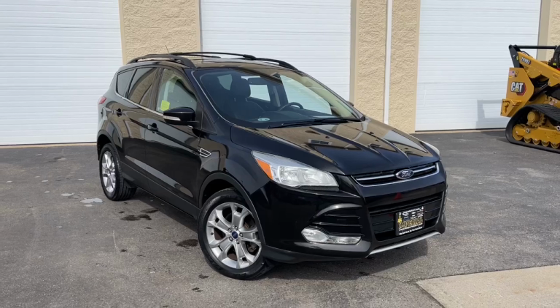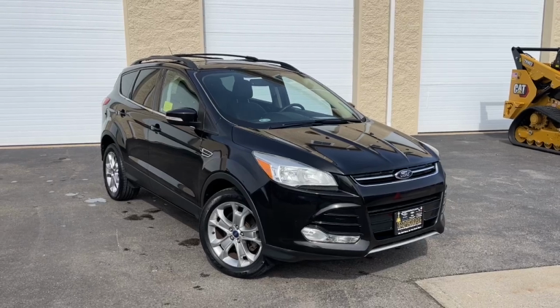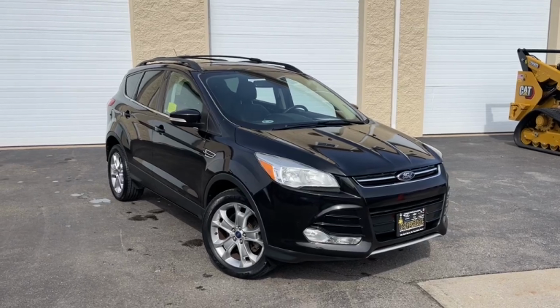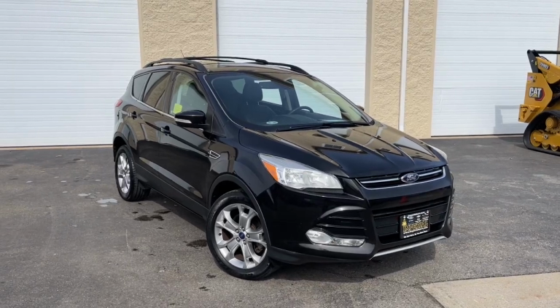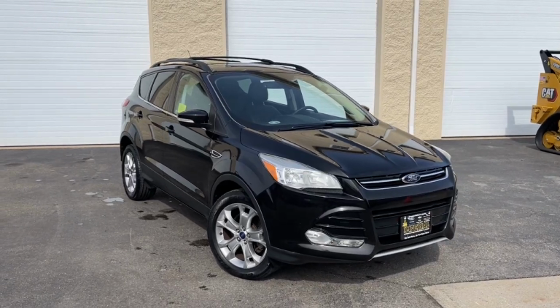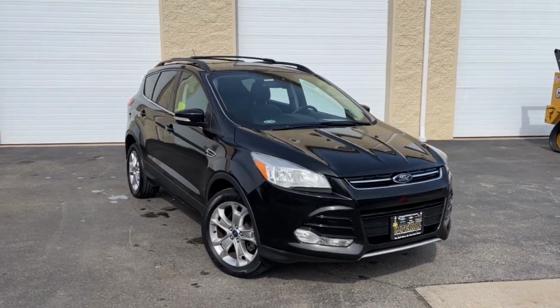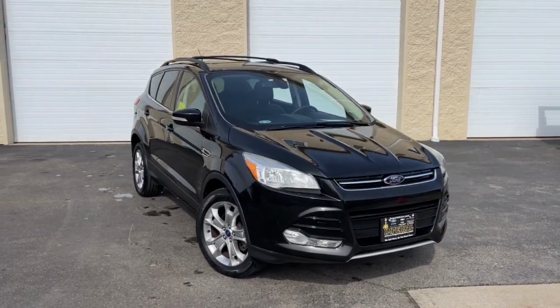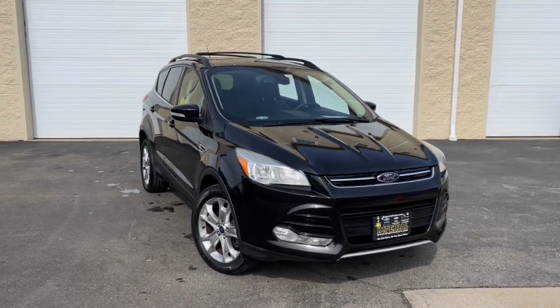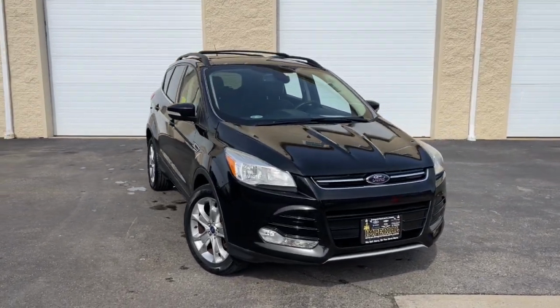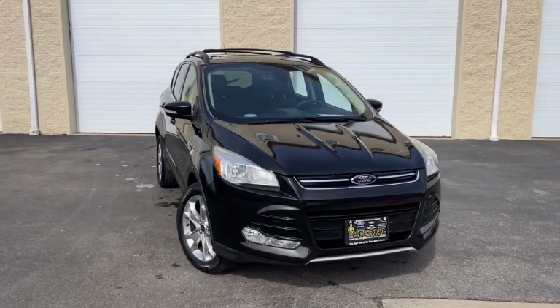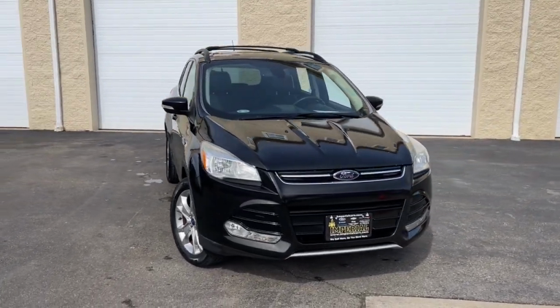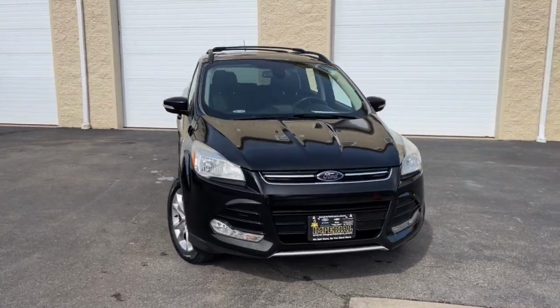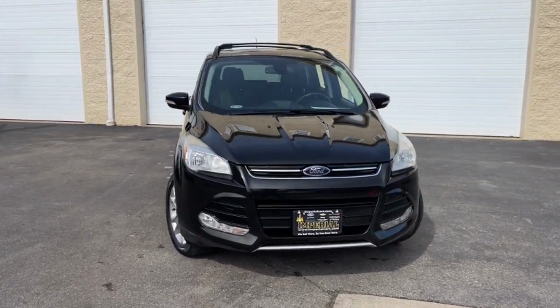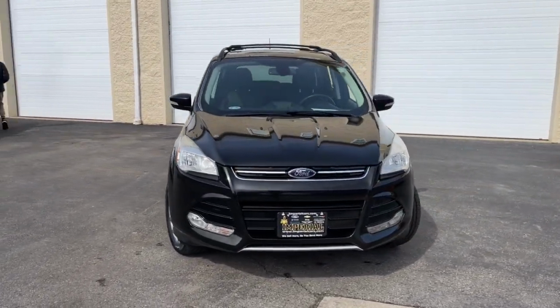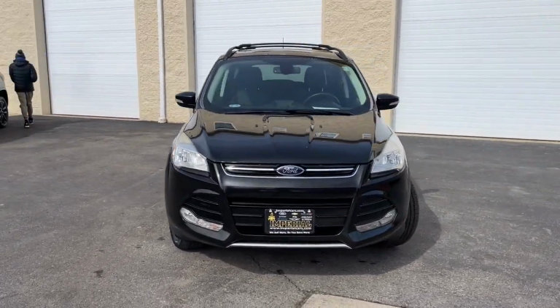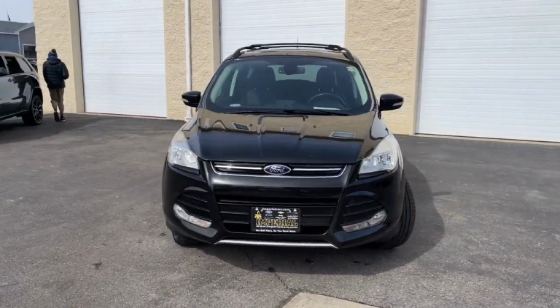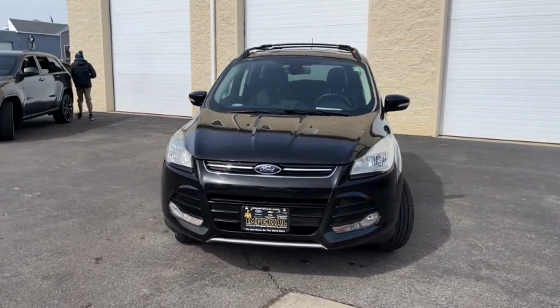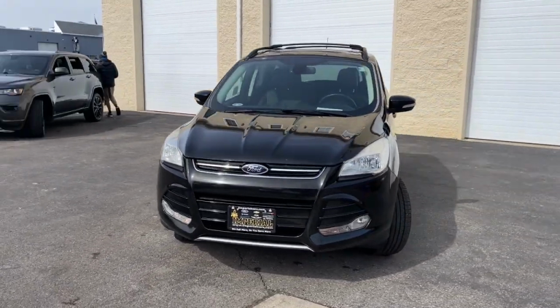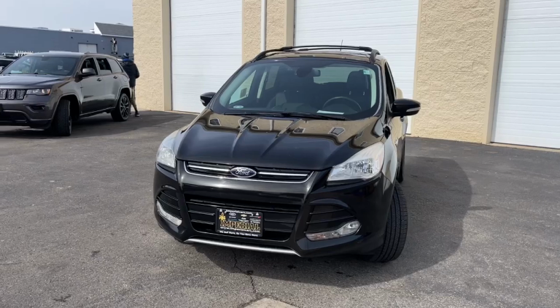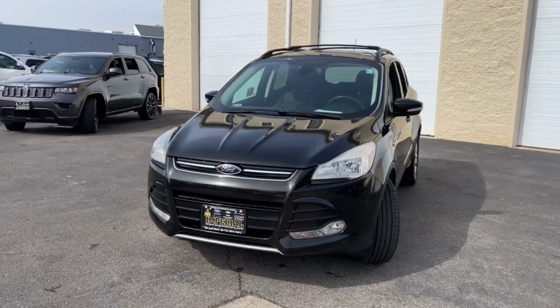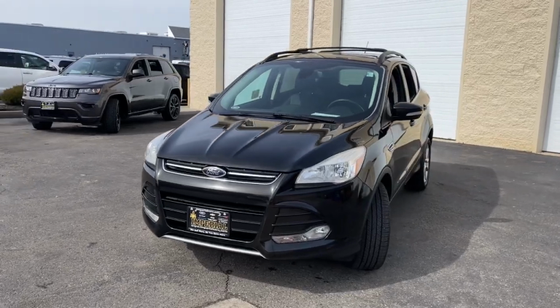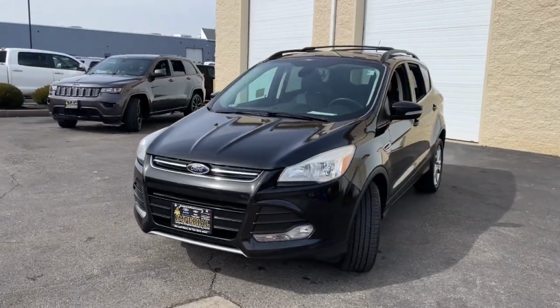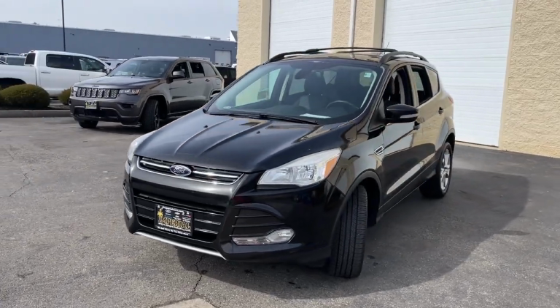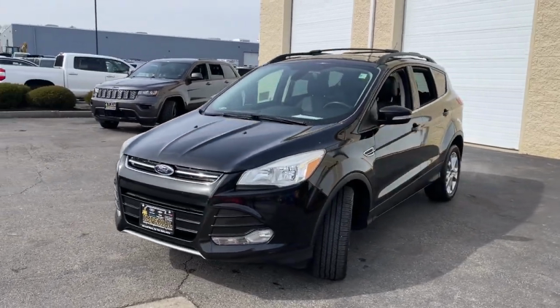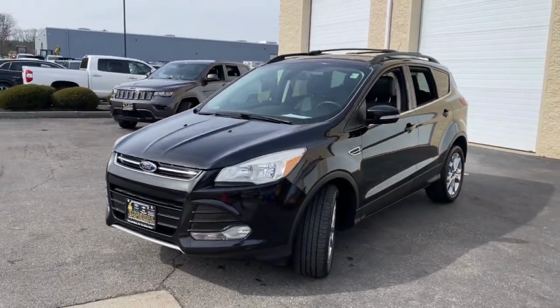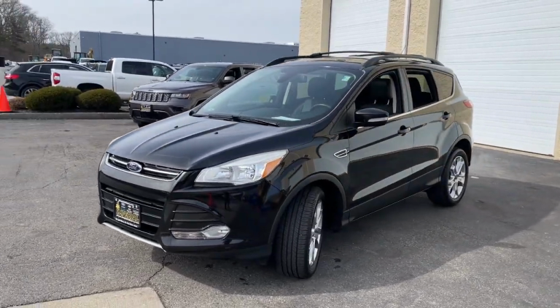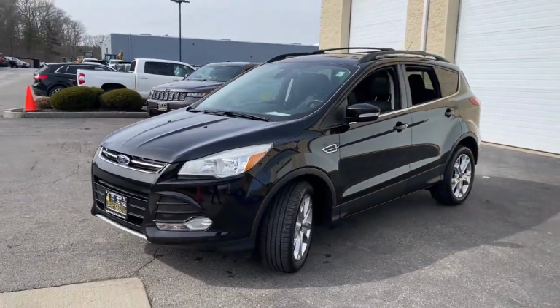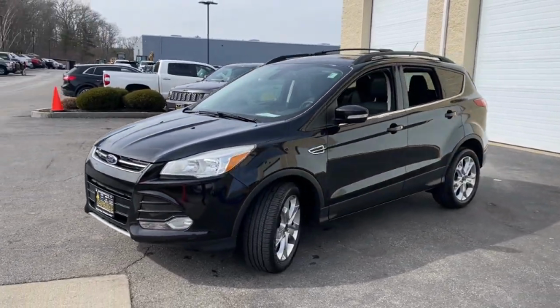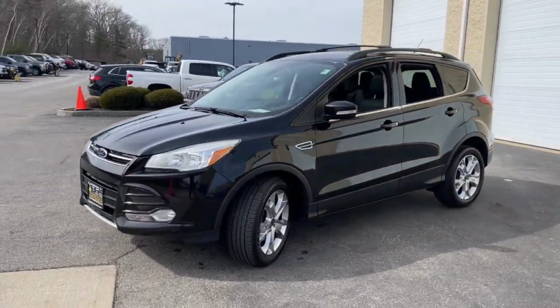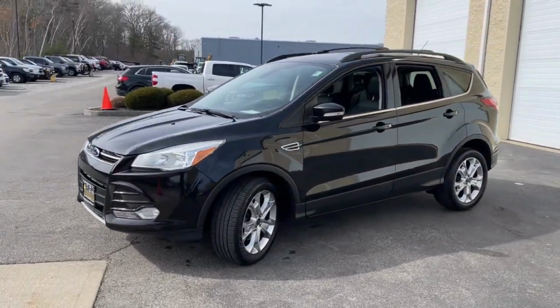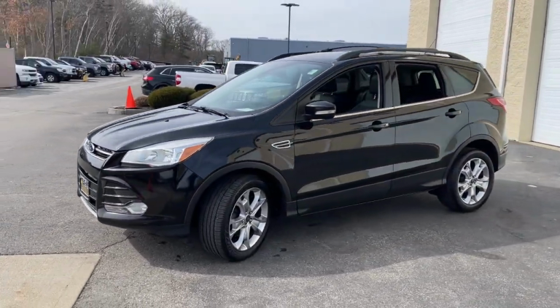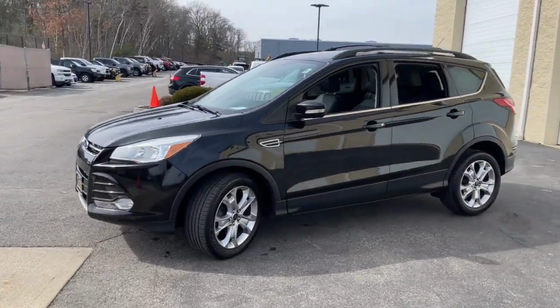Get into the 2013 Ford Escape. With less than 80,000 miles on the odometer, this vehicle stands out from the rest.